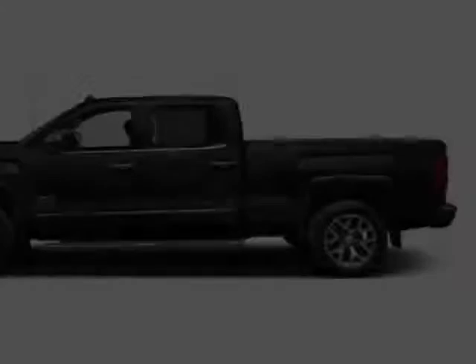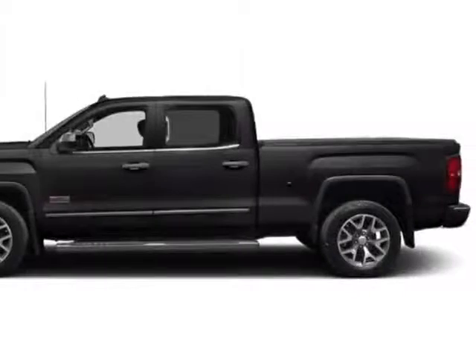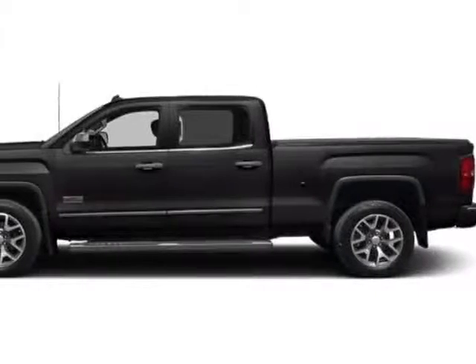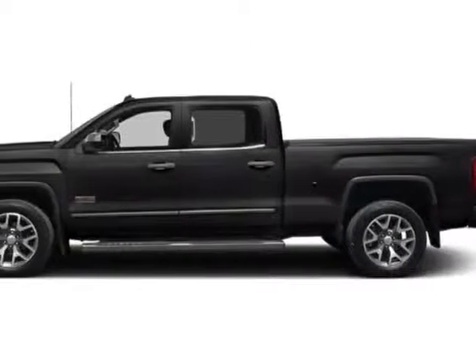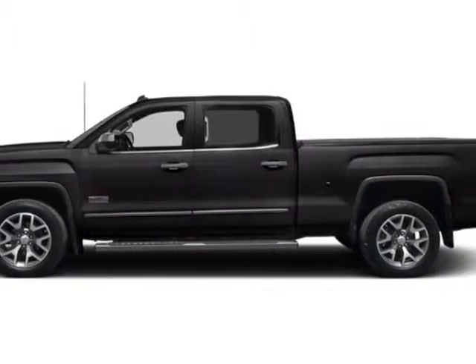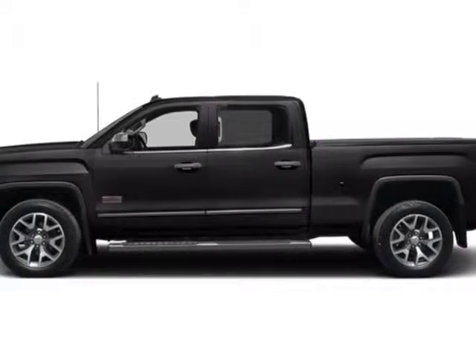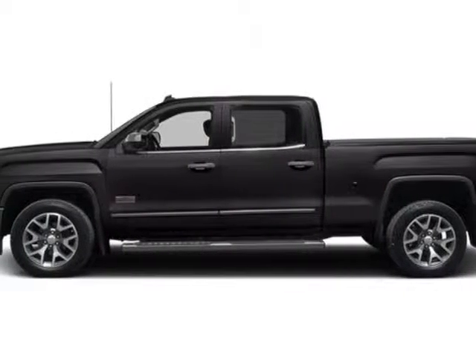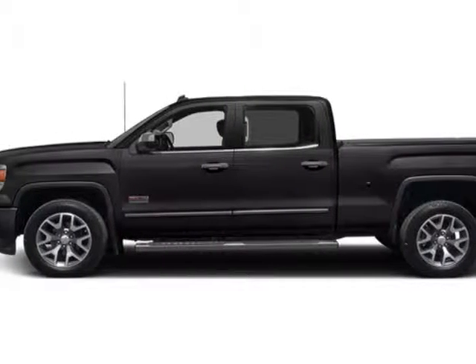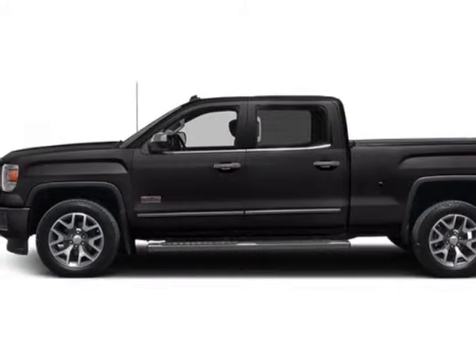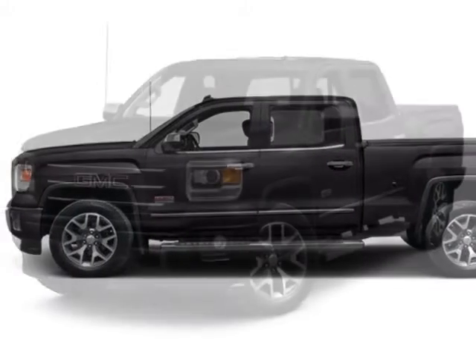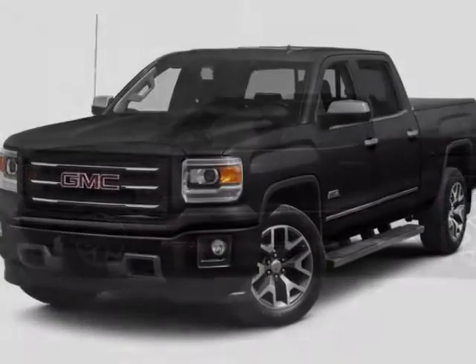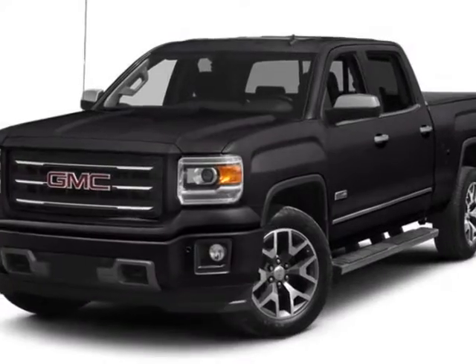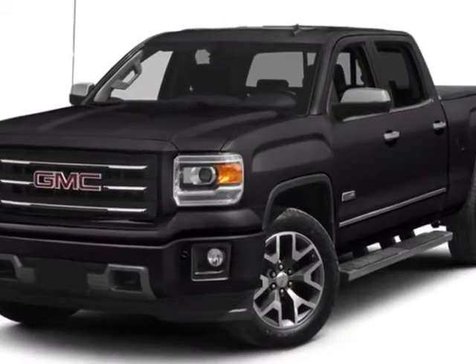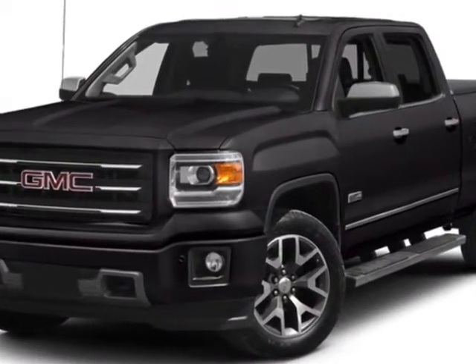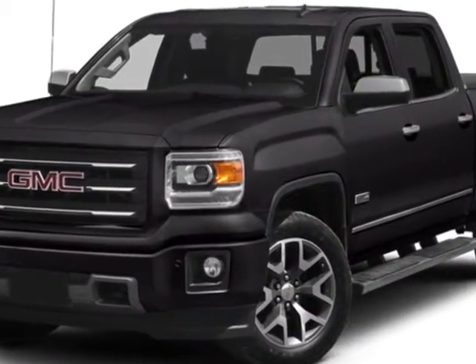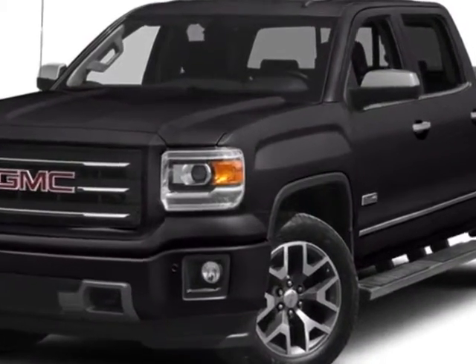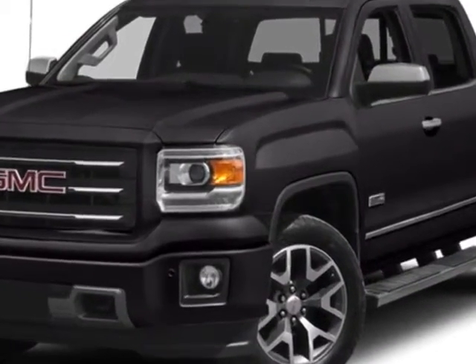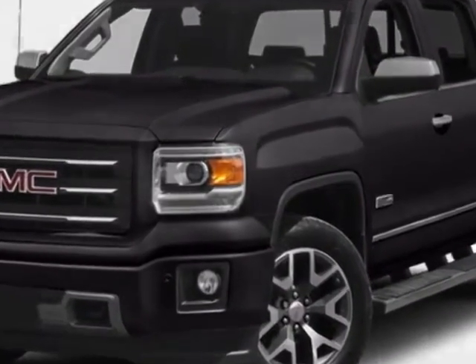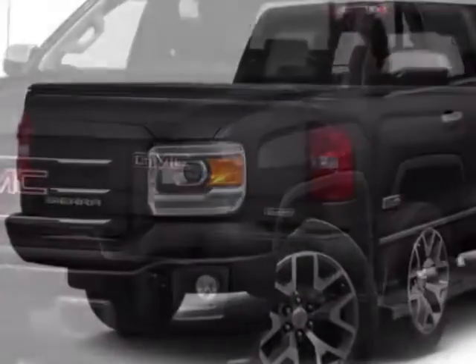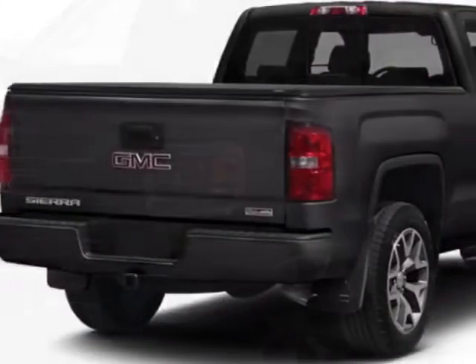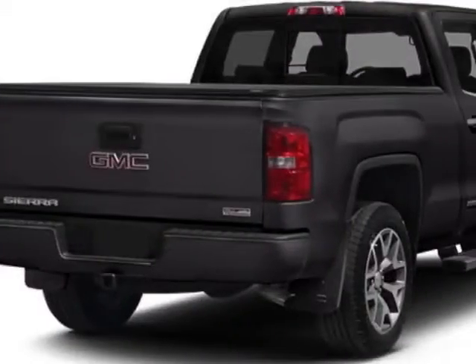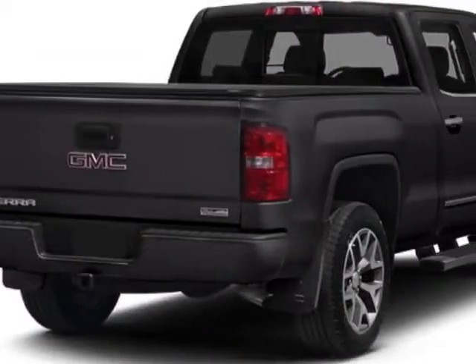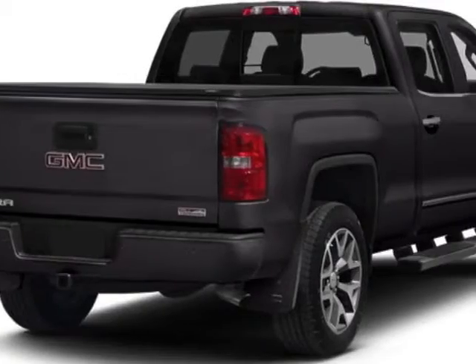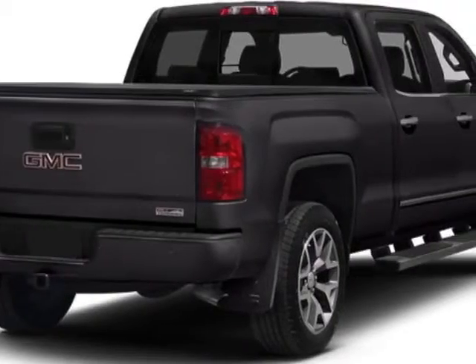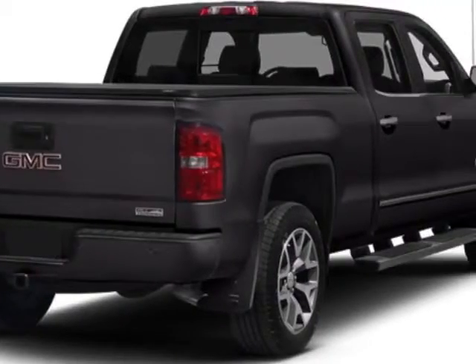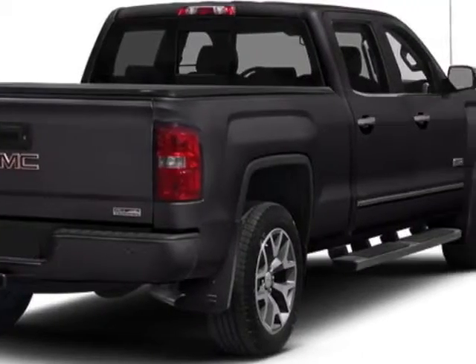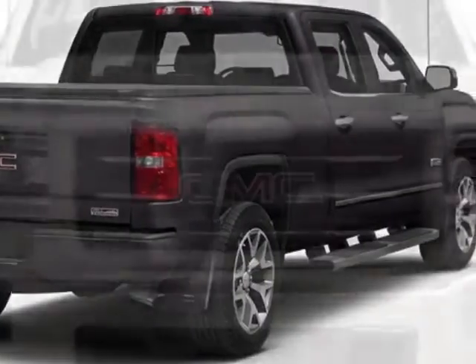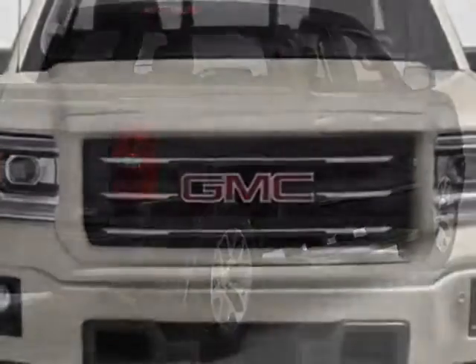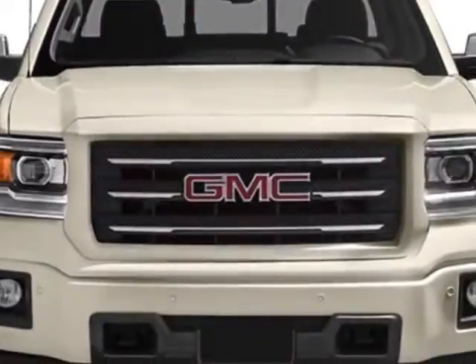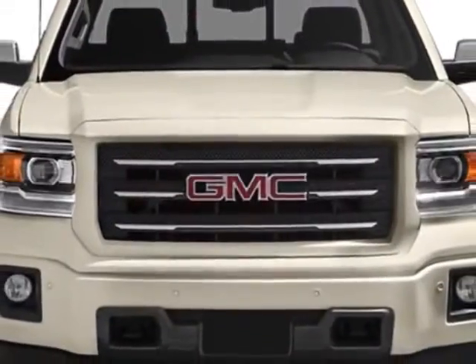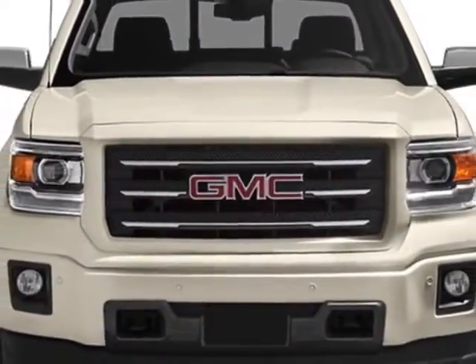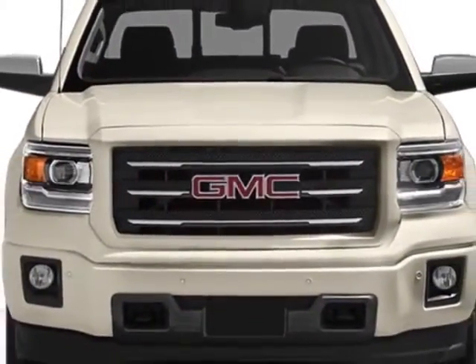Look at this new 2014 GMC Sierra 1500. For your protection, this vehicle has a full factory warranty. This vehicle gets an estimated 18 miles per gallon in the city and an estimated 24 on the highway.